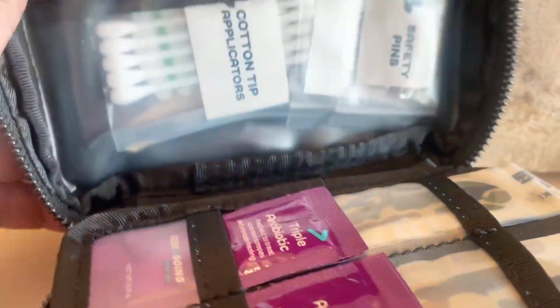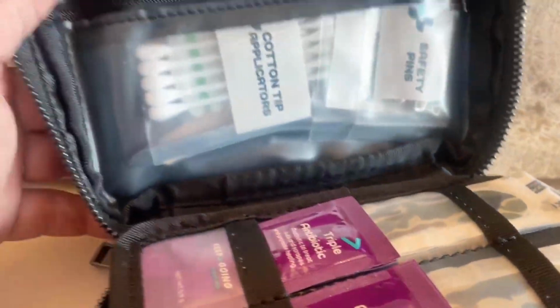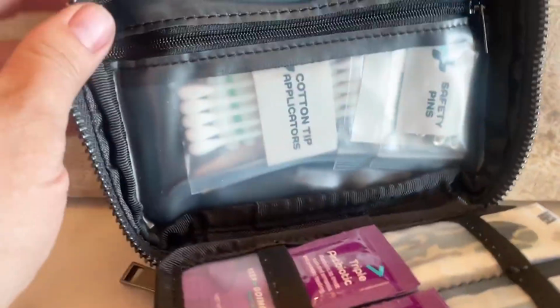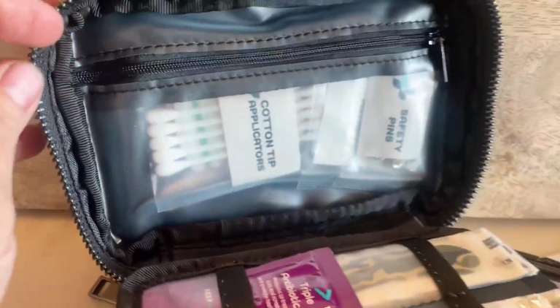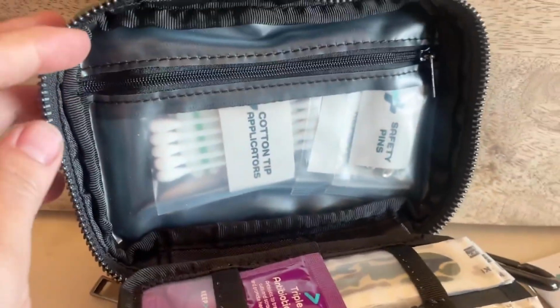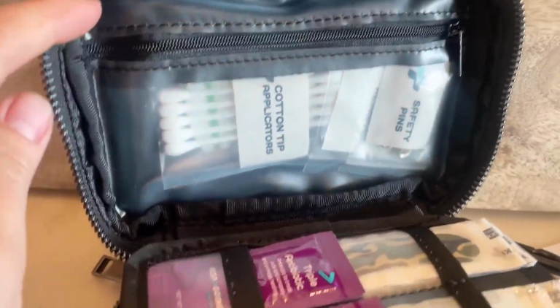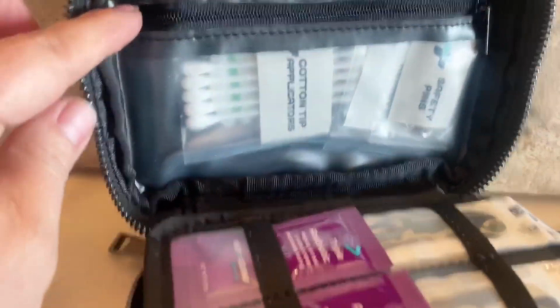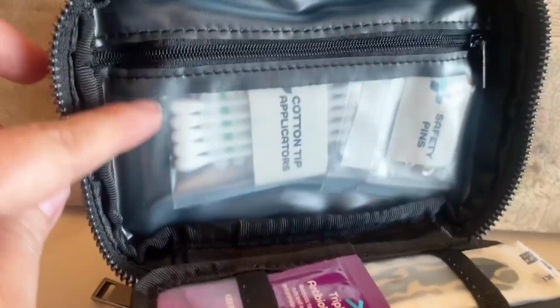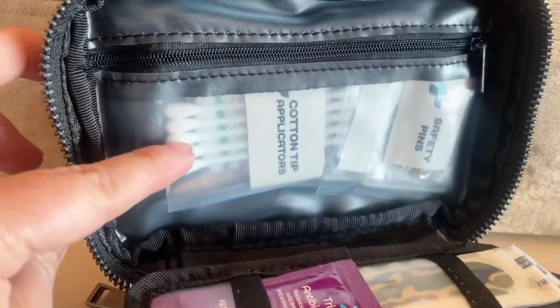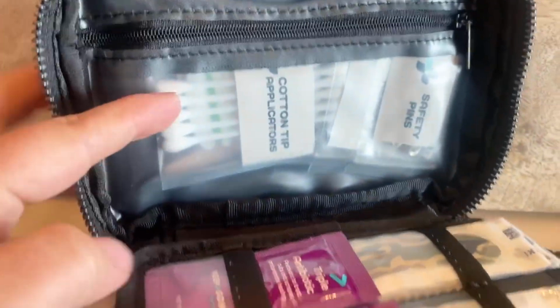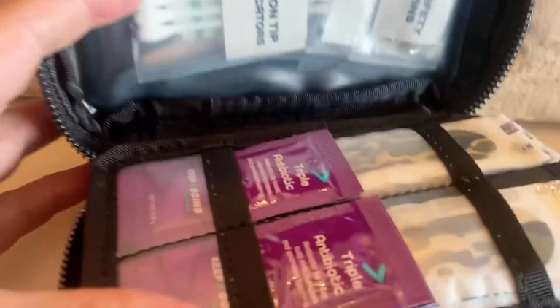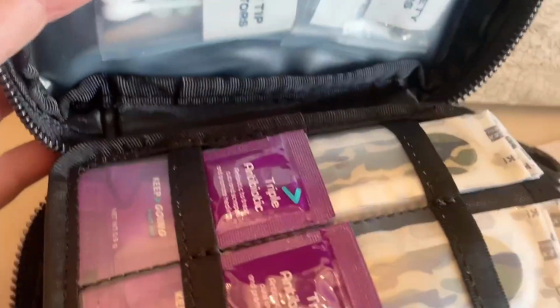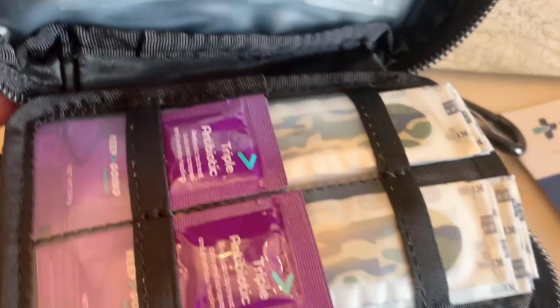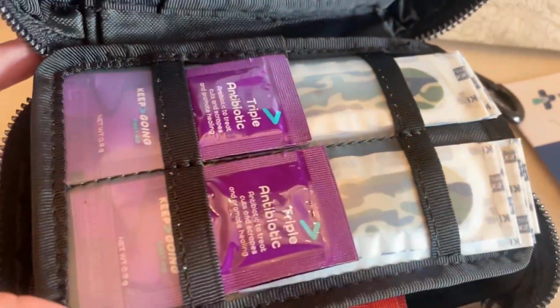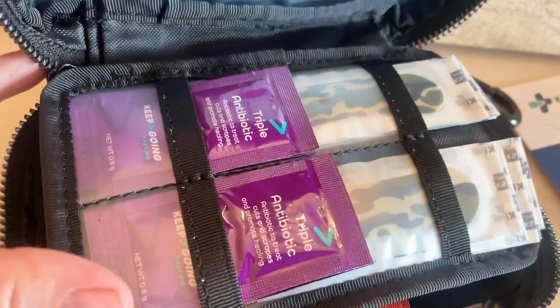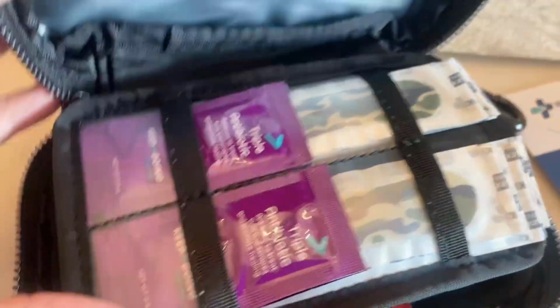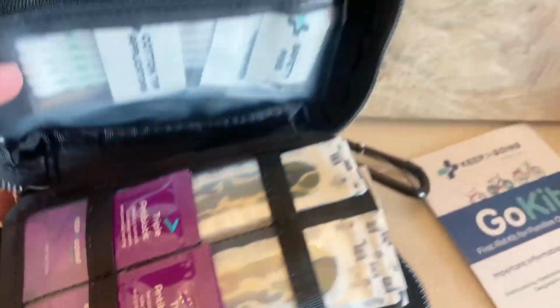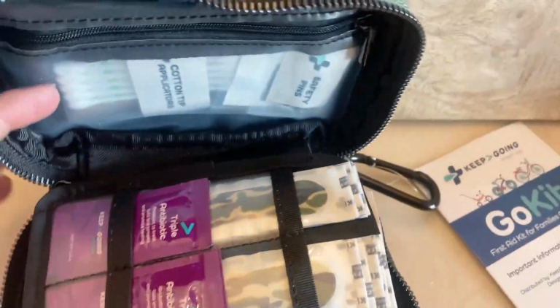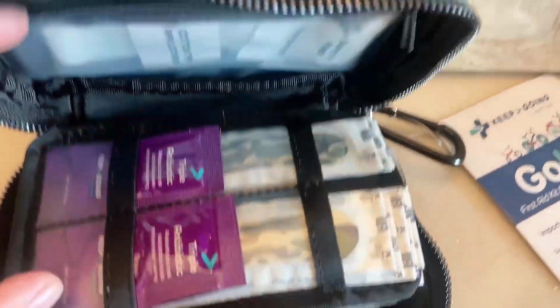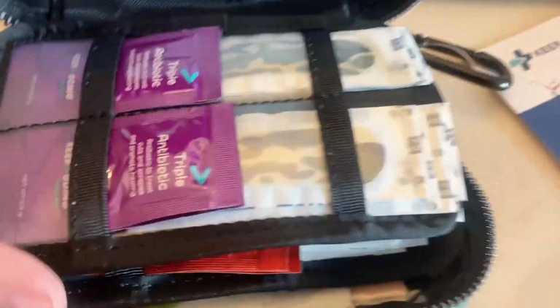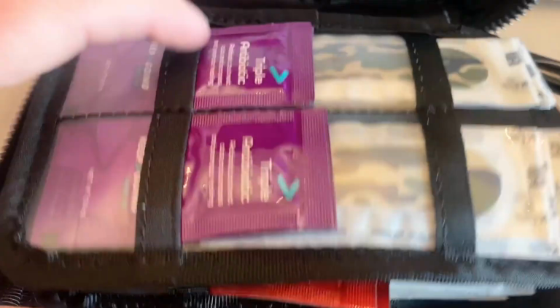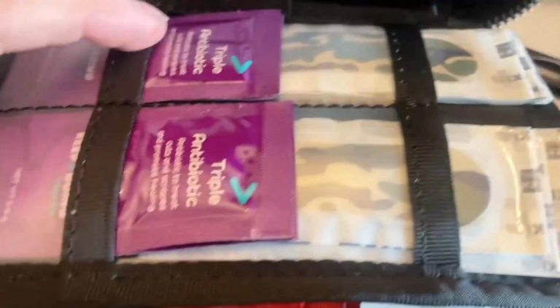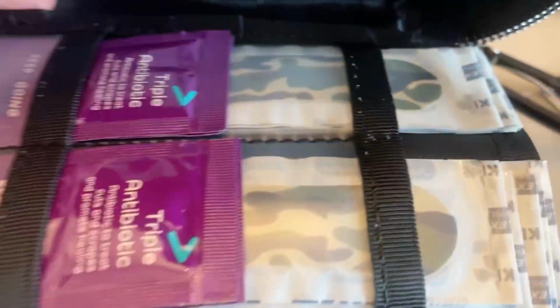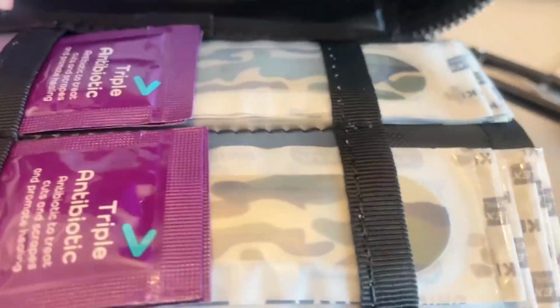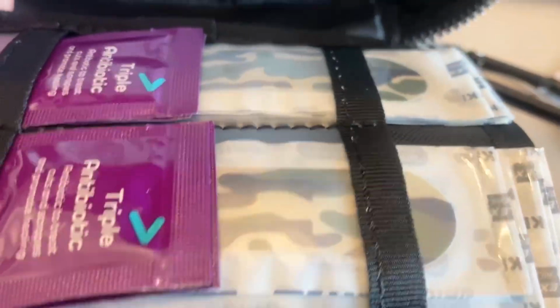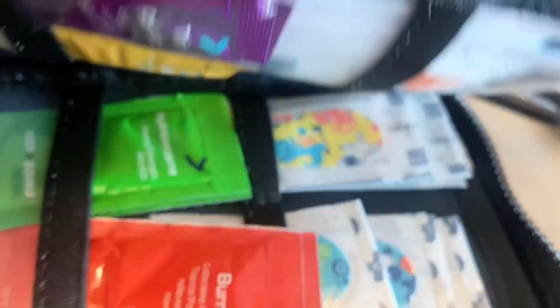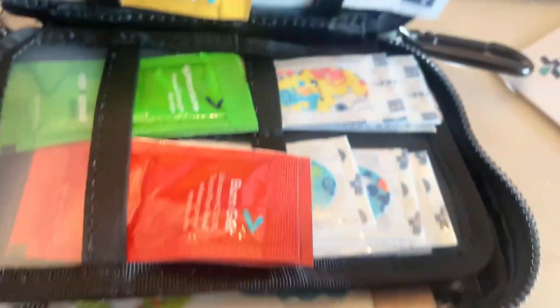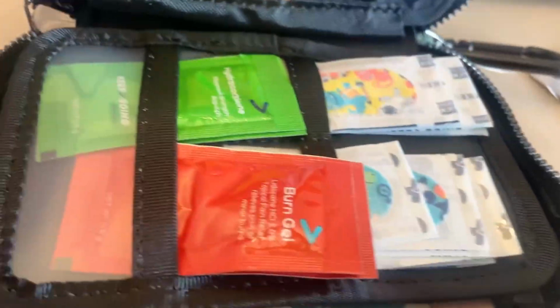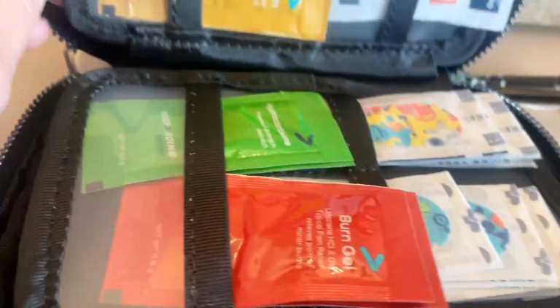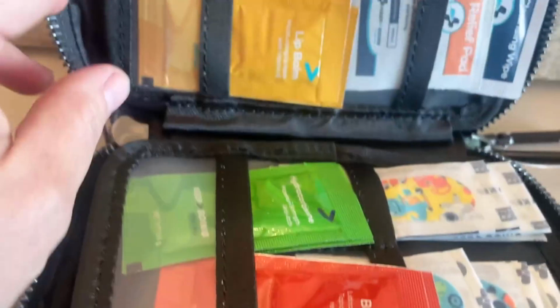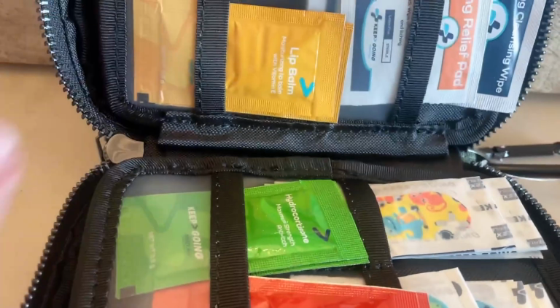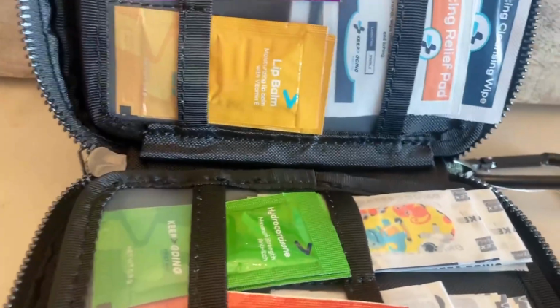Right away you open the case and there is a zippered pocket there. We have a ton of super cute band-aids right there. Look at those camos — those are absolutely adorable.